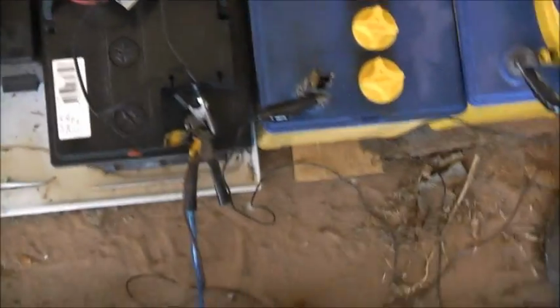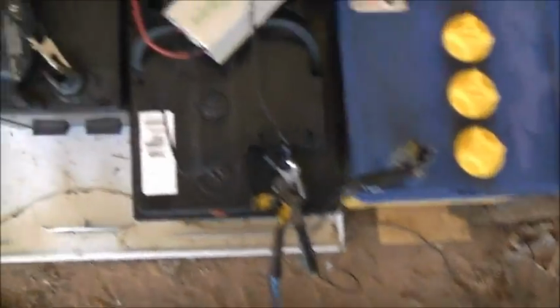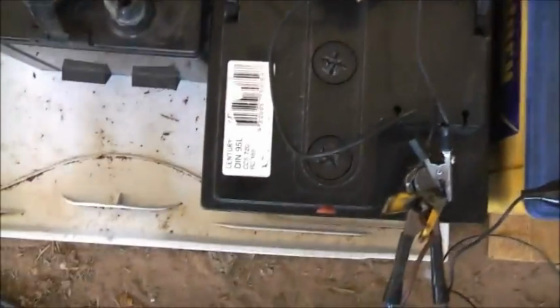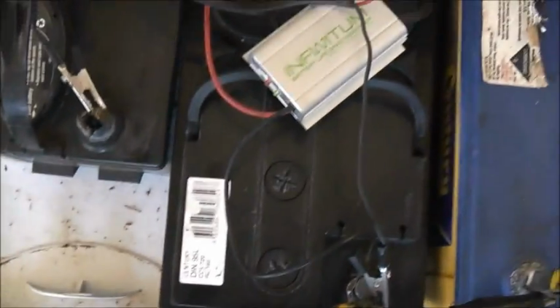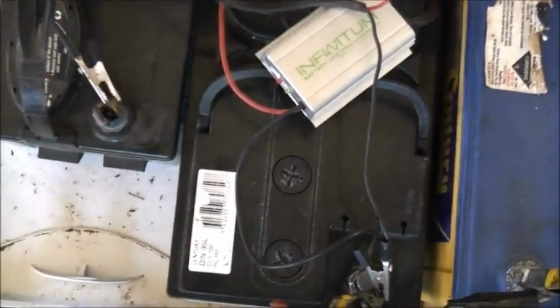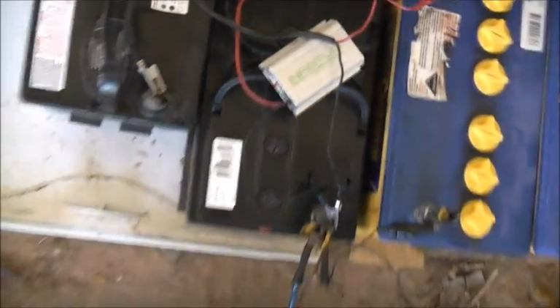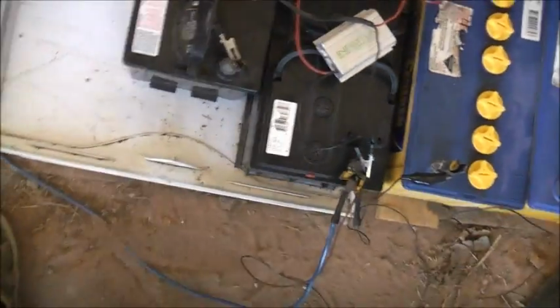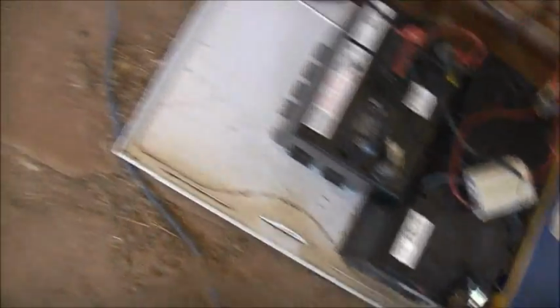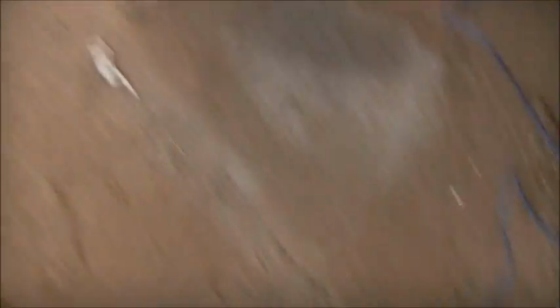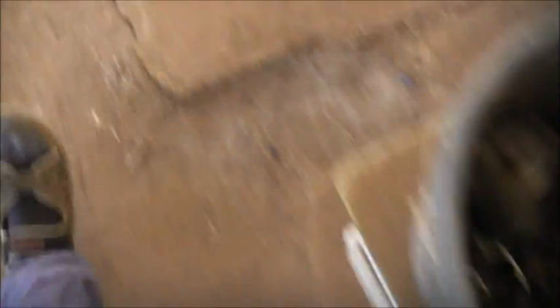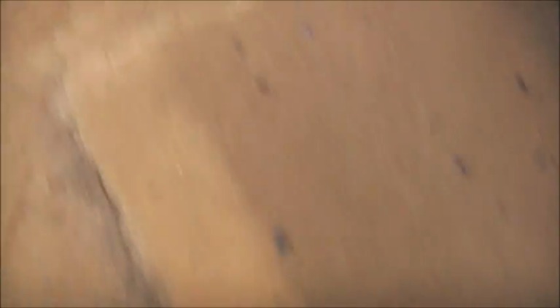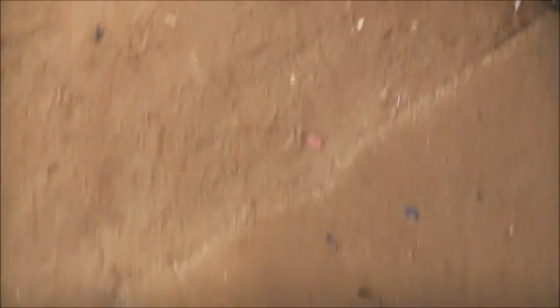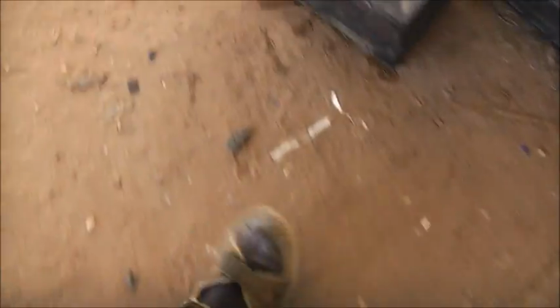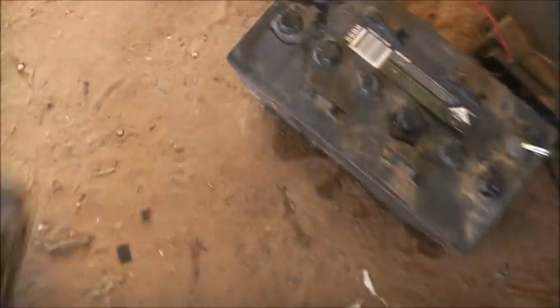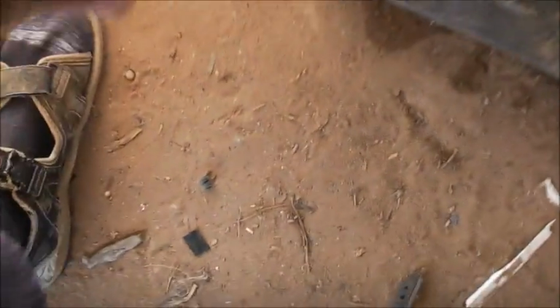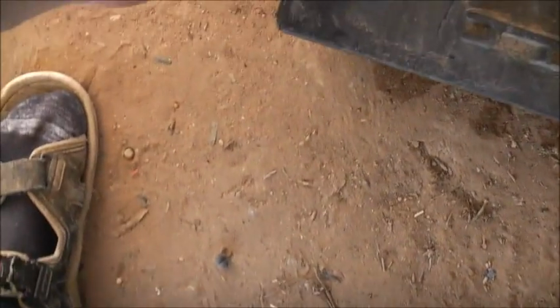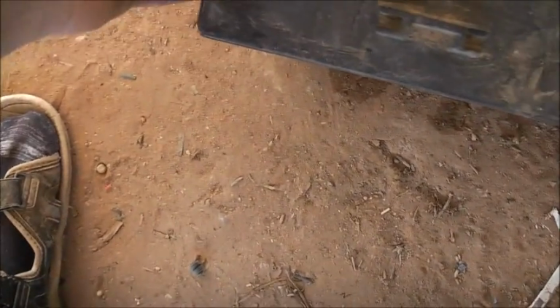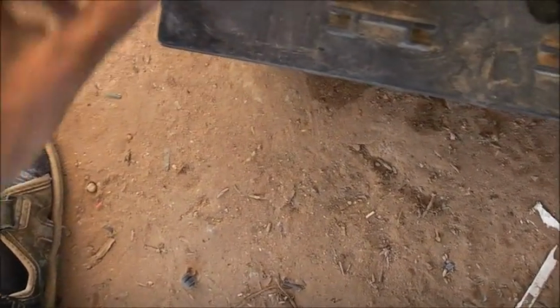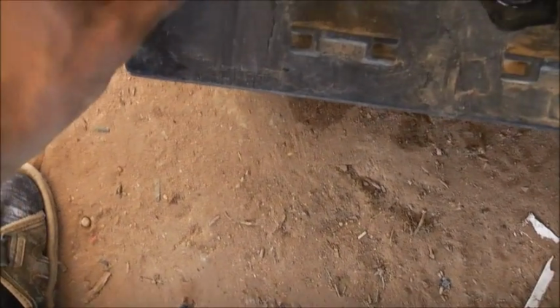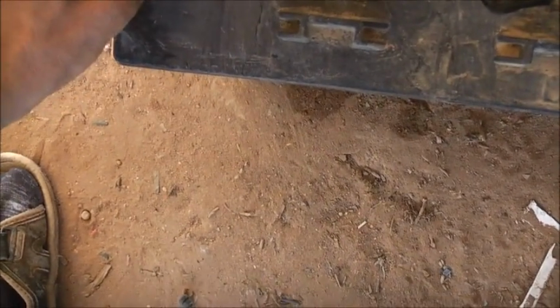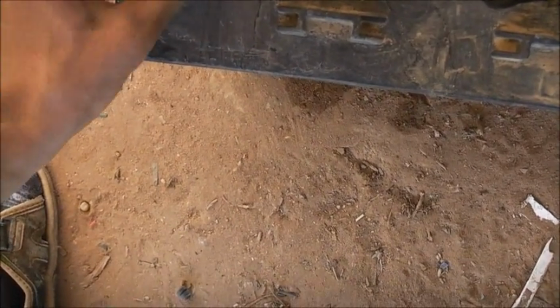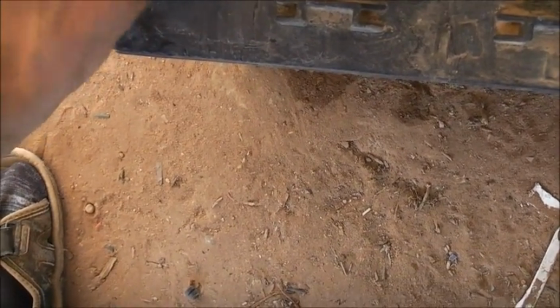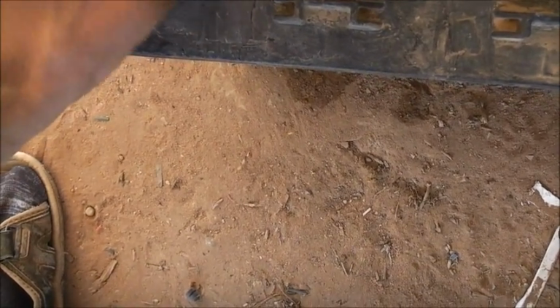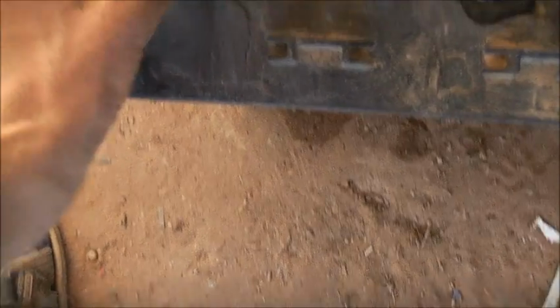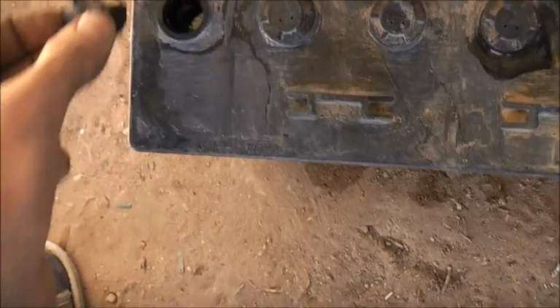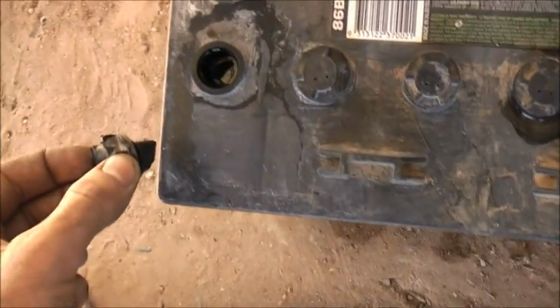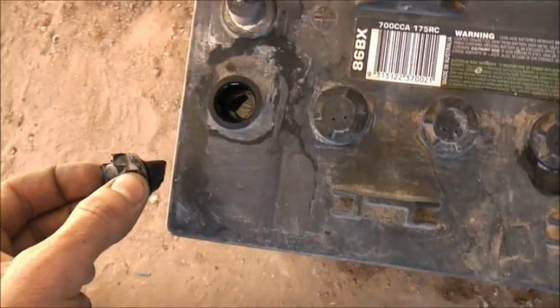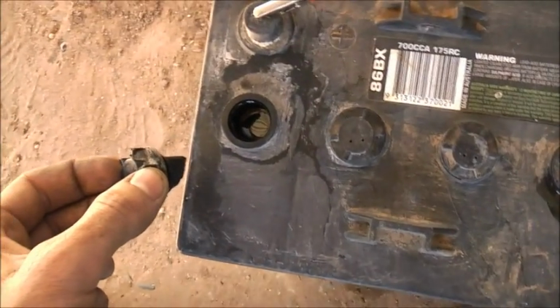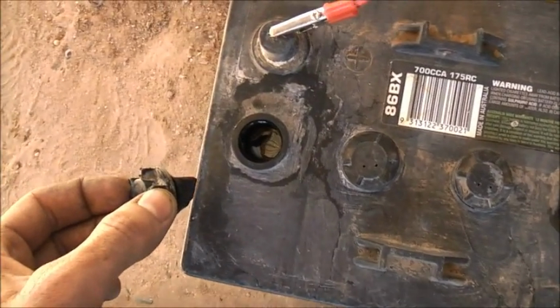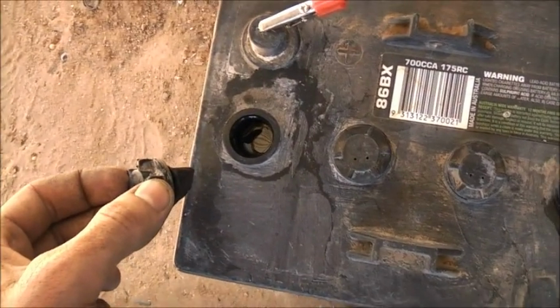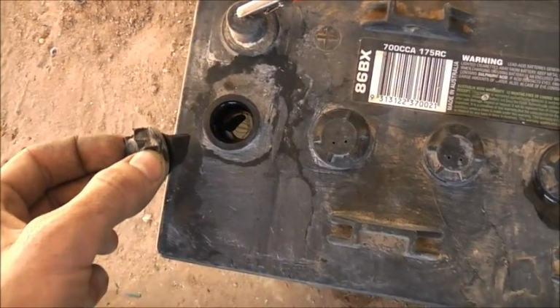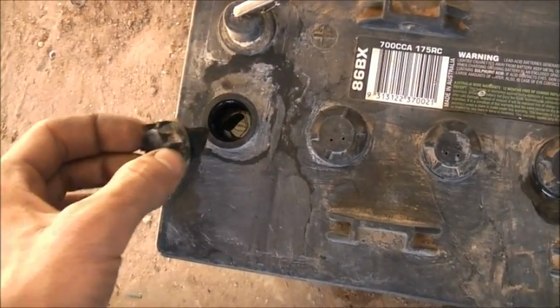Anyway, the longer I leave it the better. Carefully, have a check. Yeah, that one's bubbling in there, but it's going. It's charging.